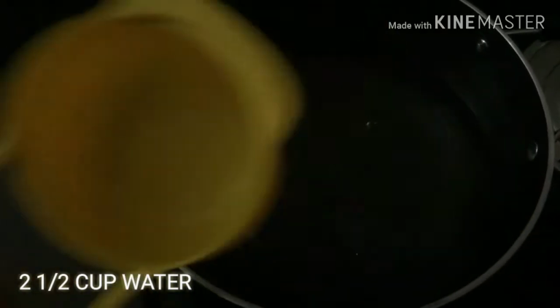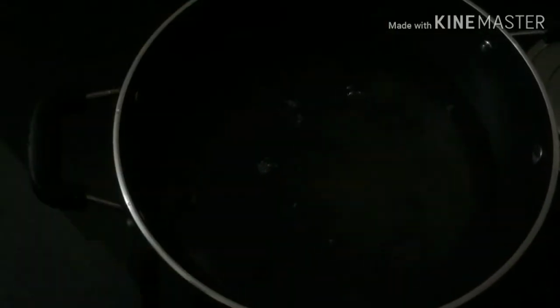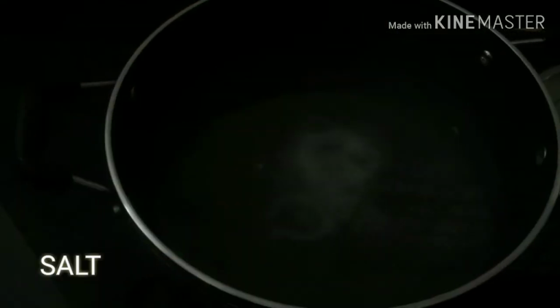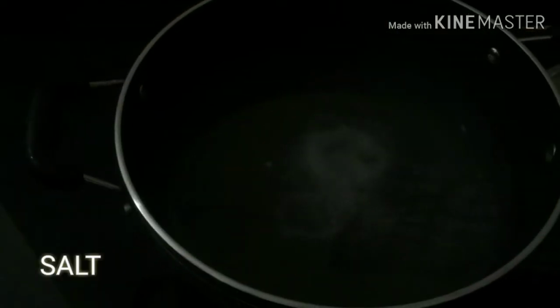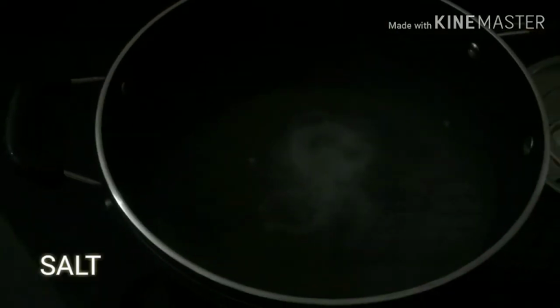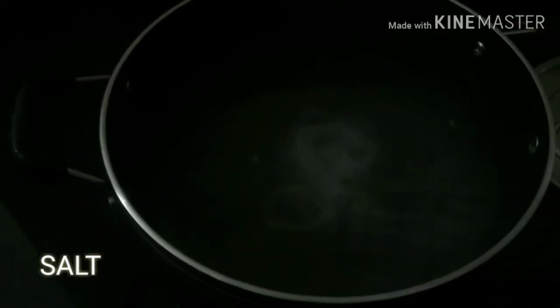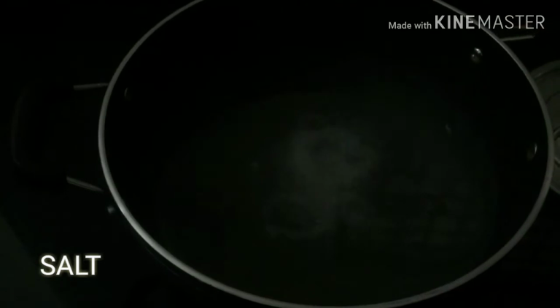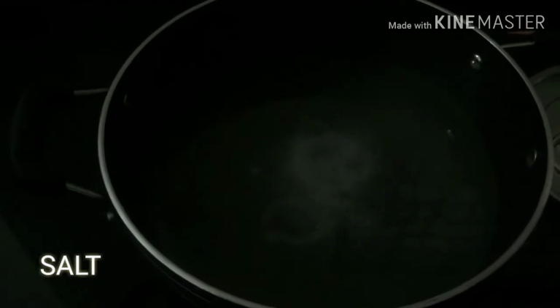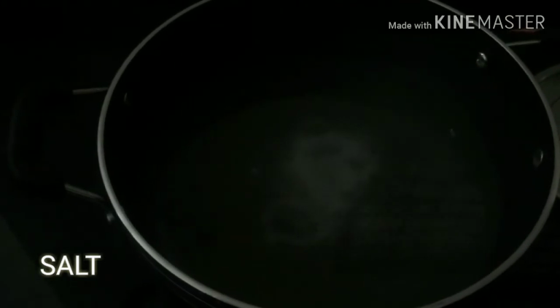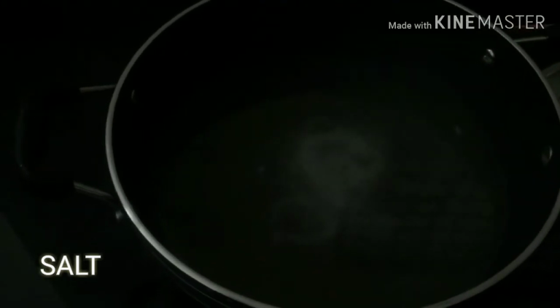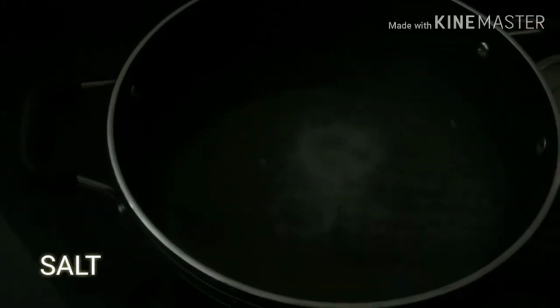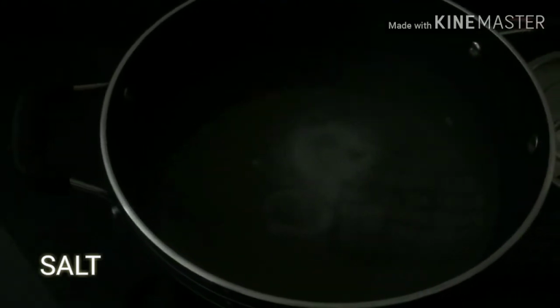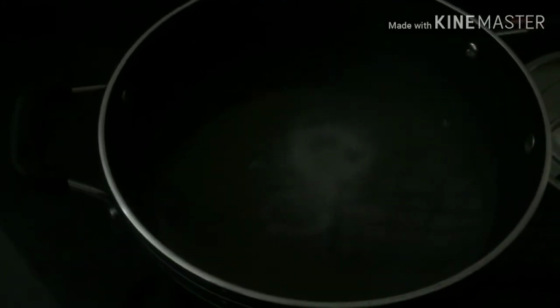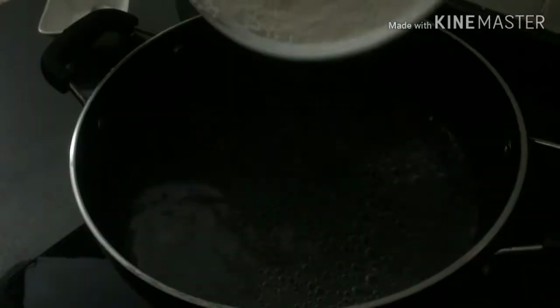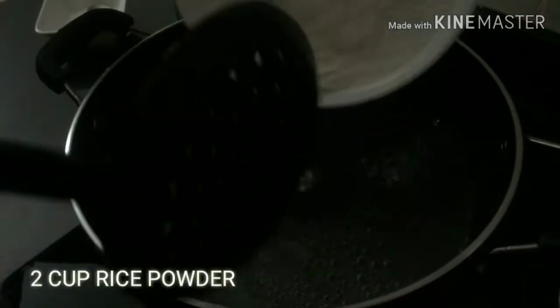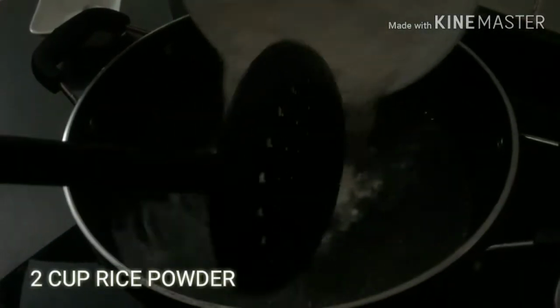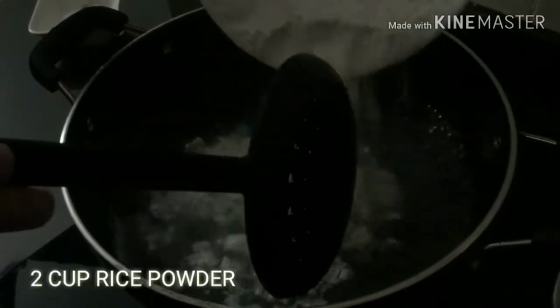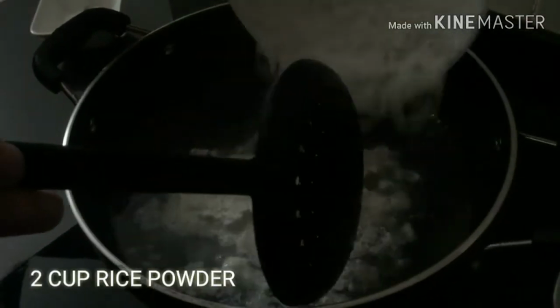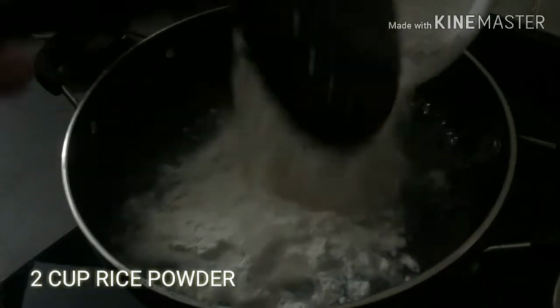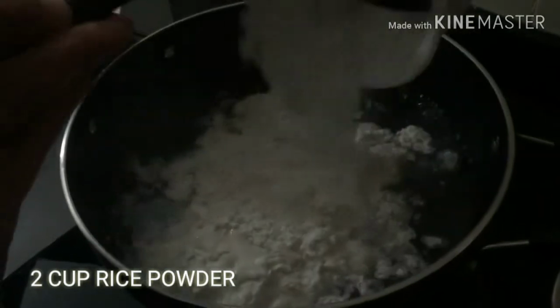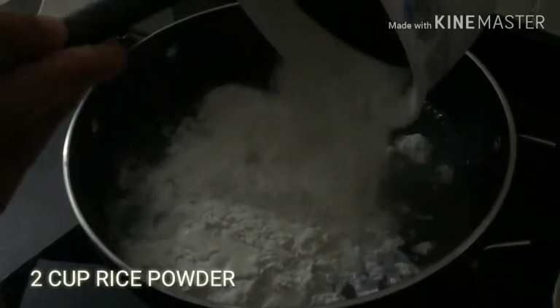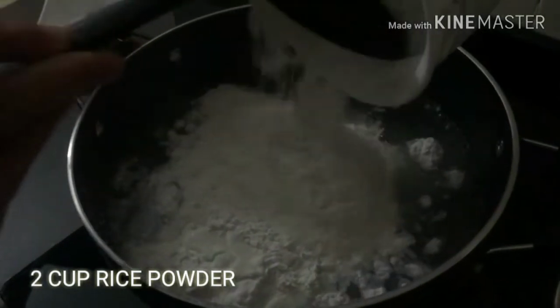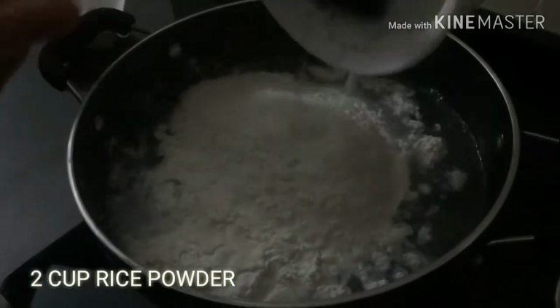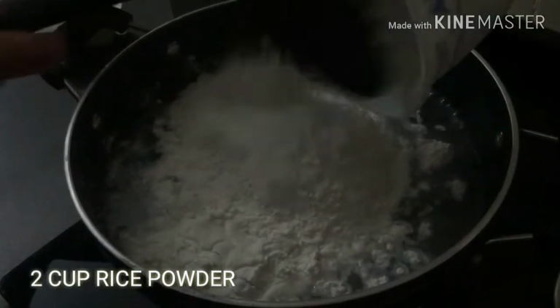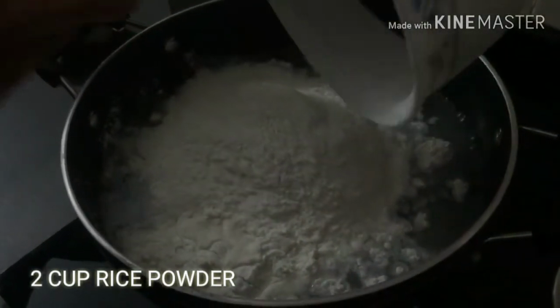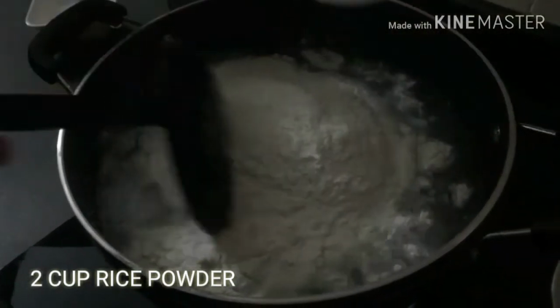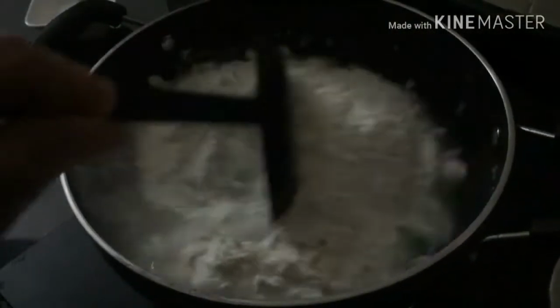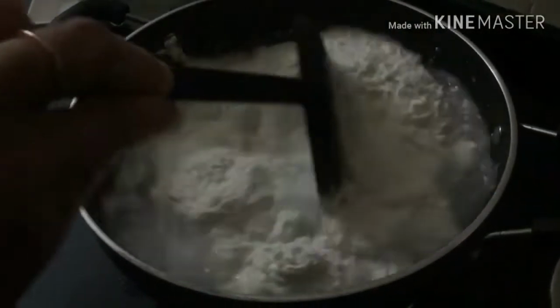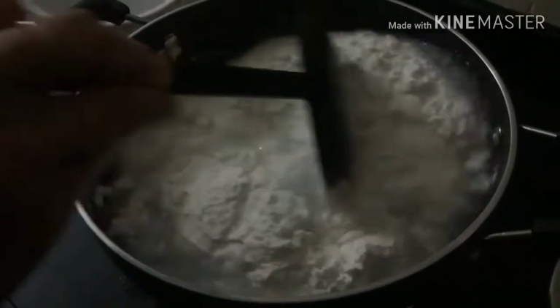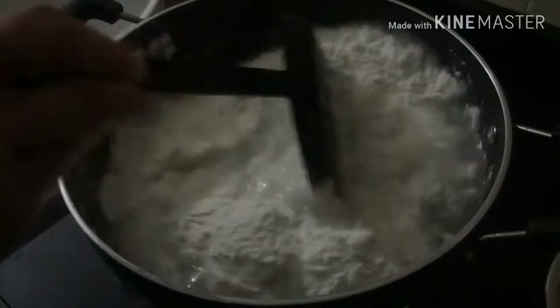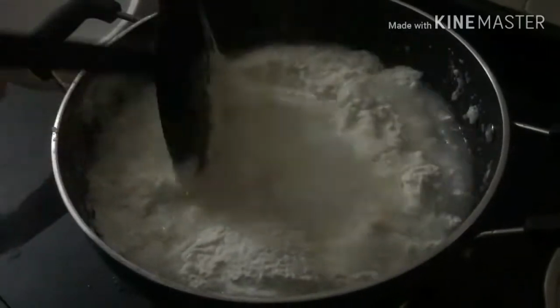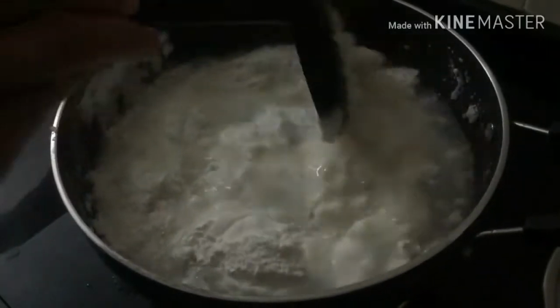Now we have to cook when we put it together. Then we make it in 1 cup and add 2 cups of powder, then add the powder a little bit into the mix. Now let's mix it.